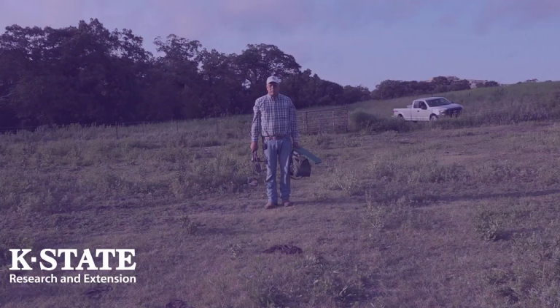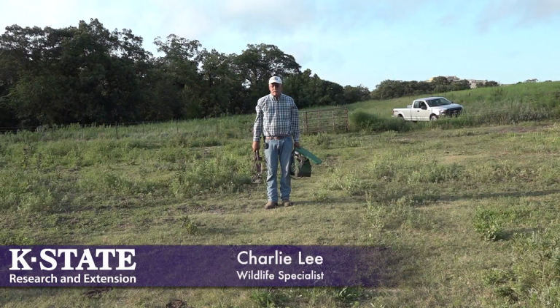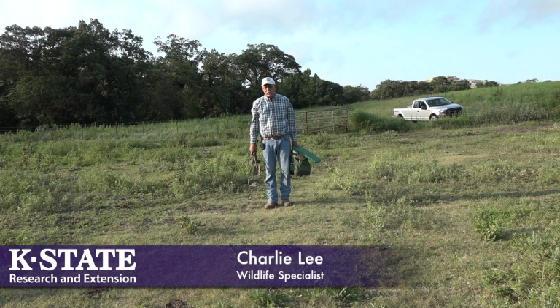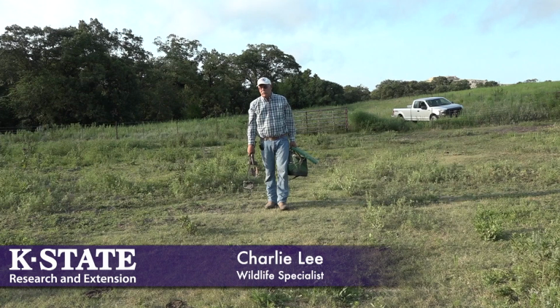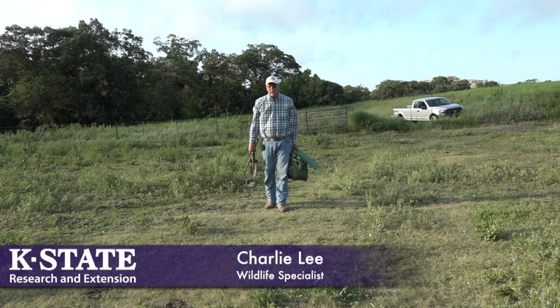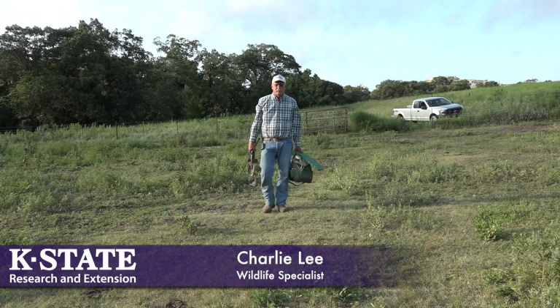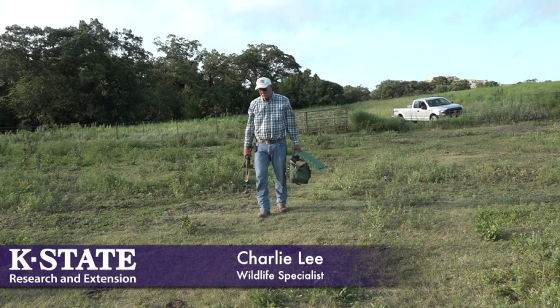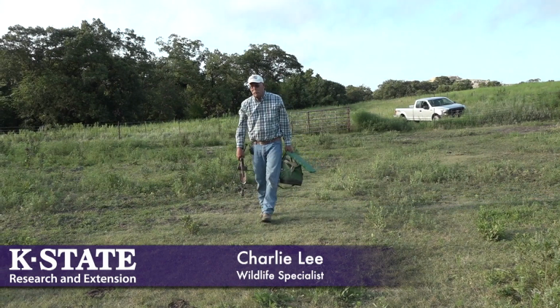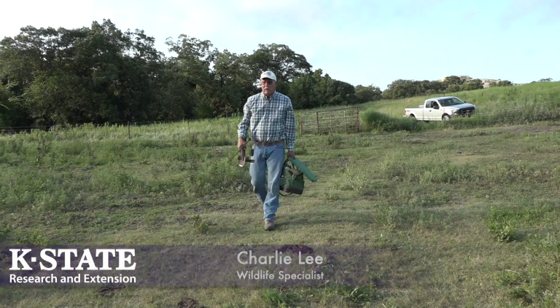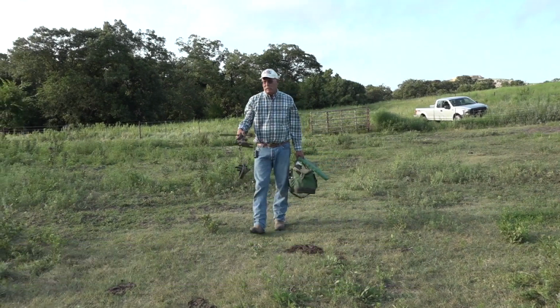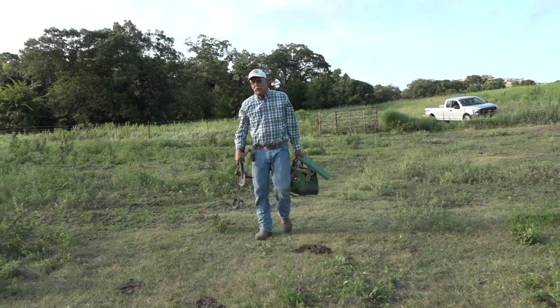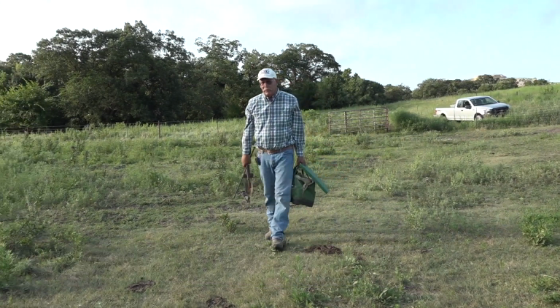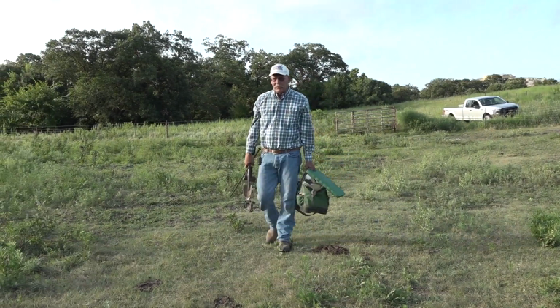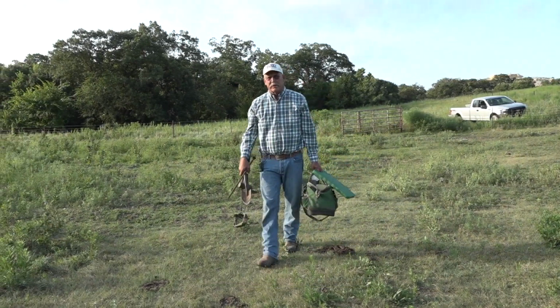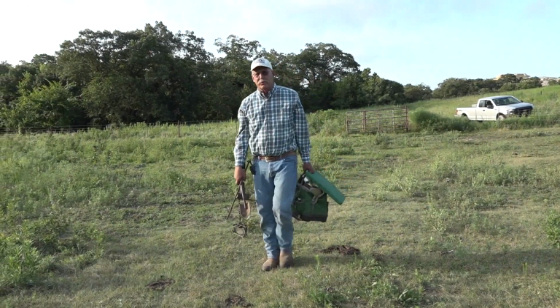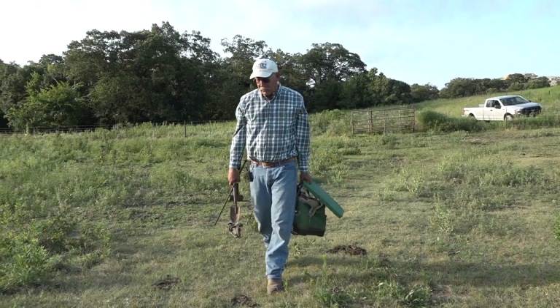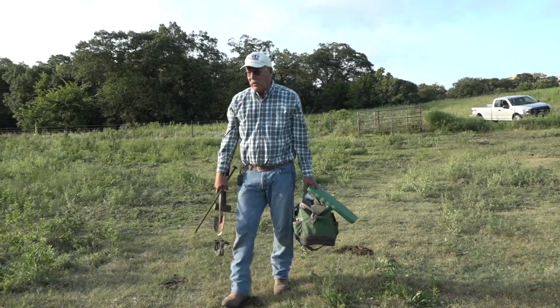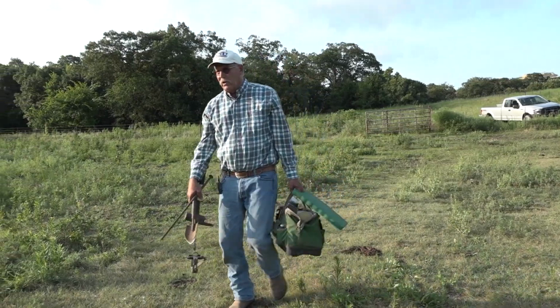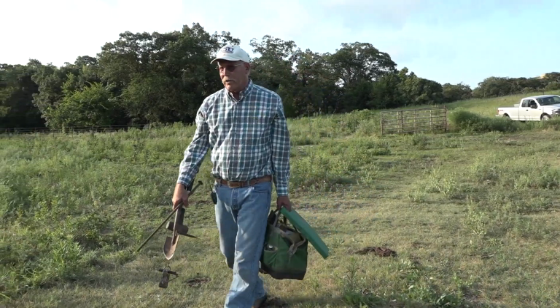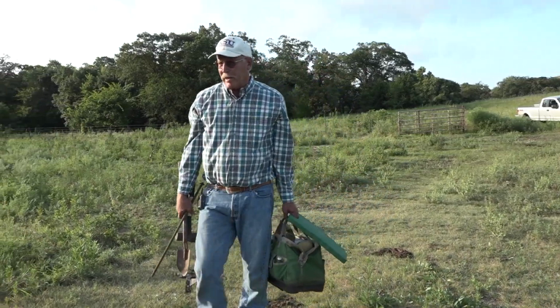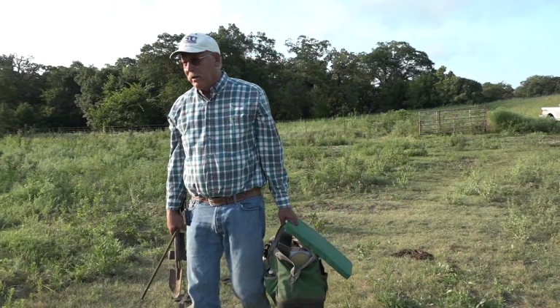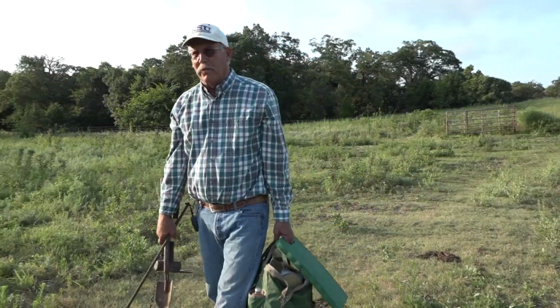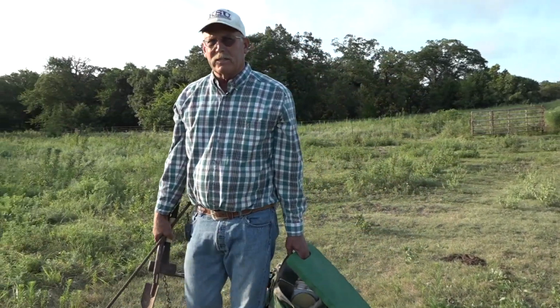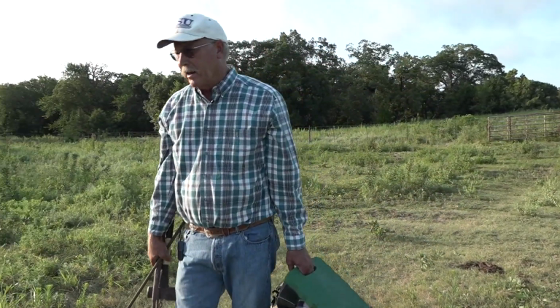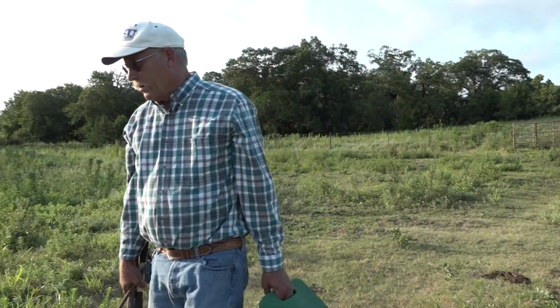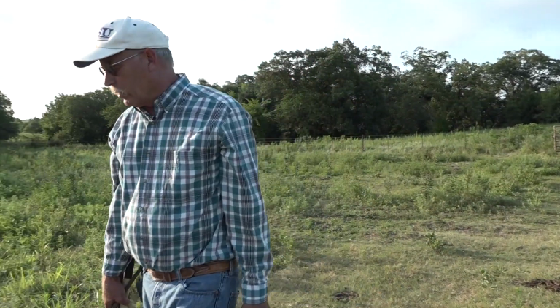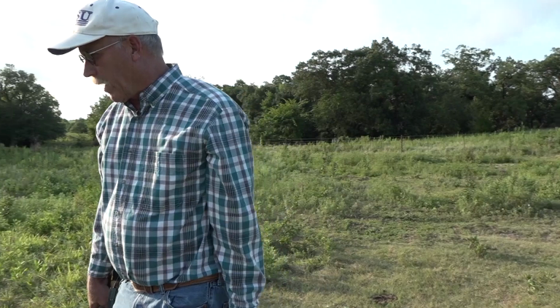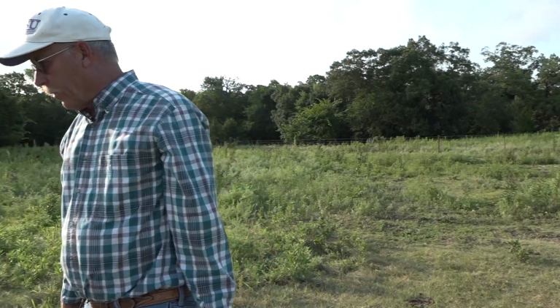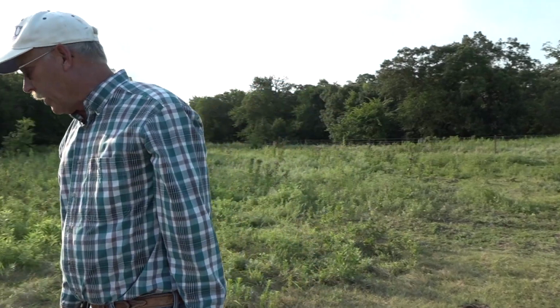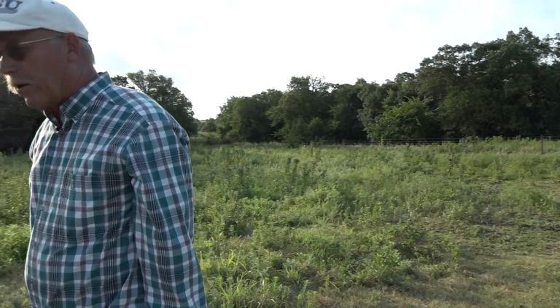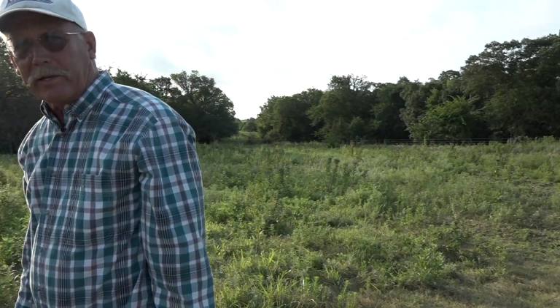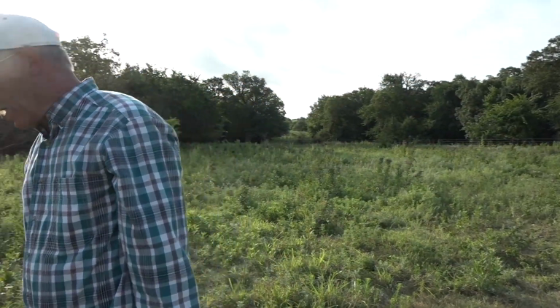We want to set as close to where the coyotes are moving as possible. Look this side over. Coyotes are running down this two track trail. There's a little bit of a cut bank here on the east side, so we'll set a trap — a dirt hole set right here in the edge of the bank.